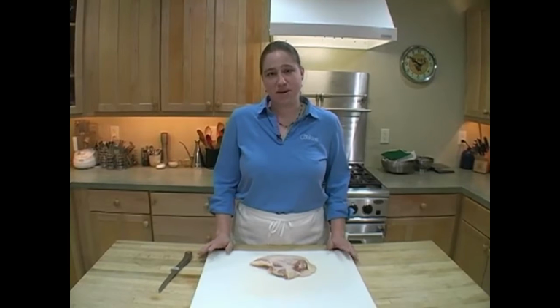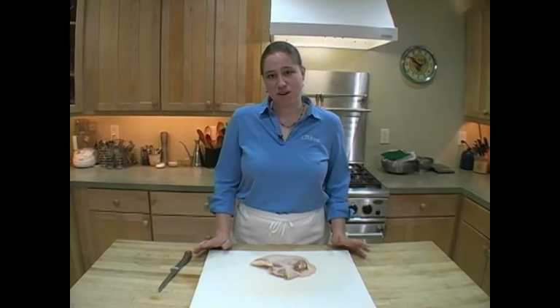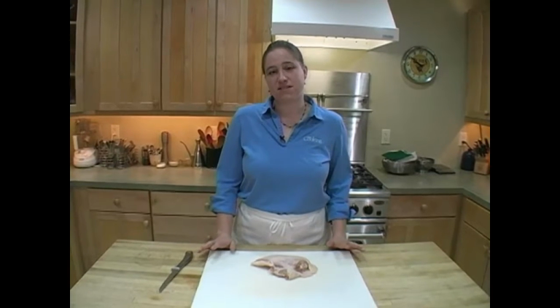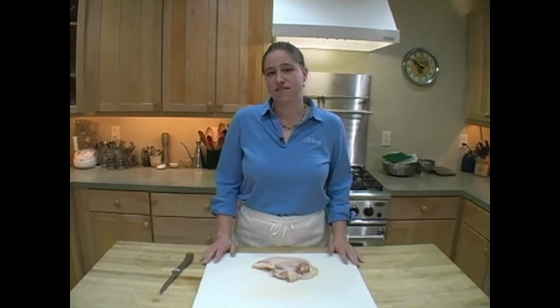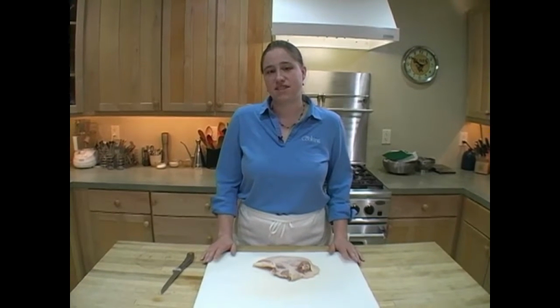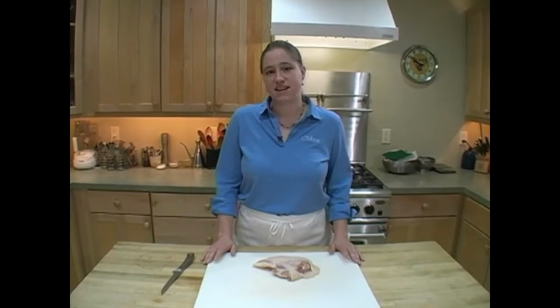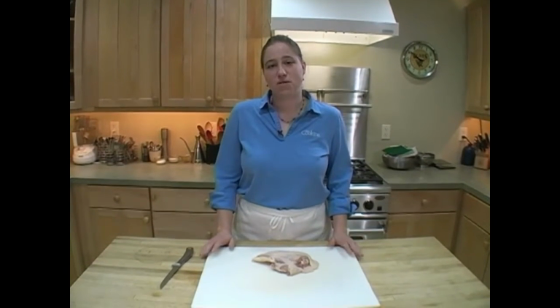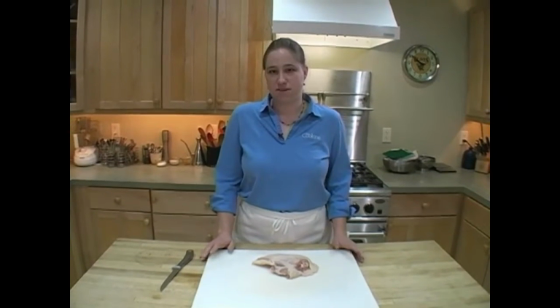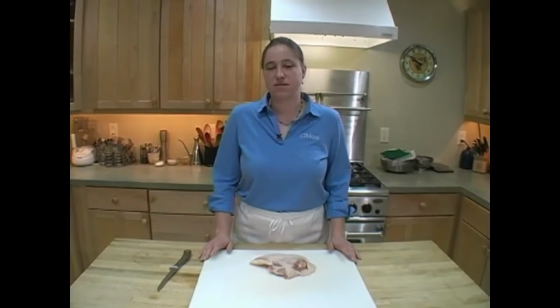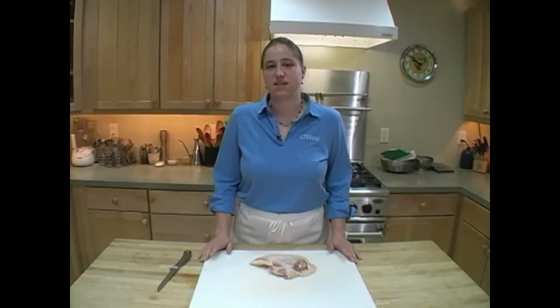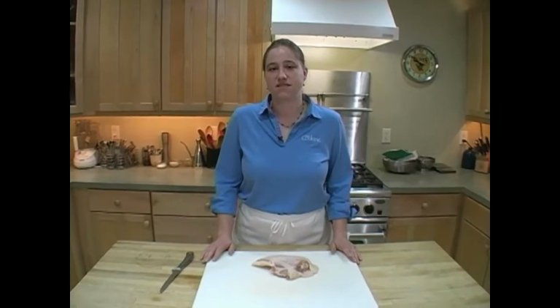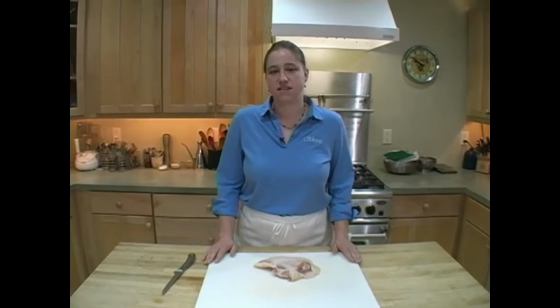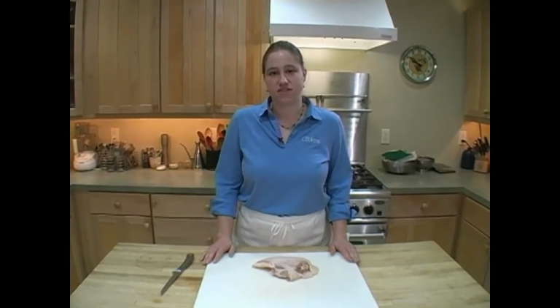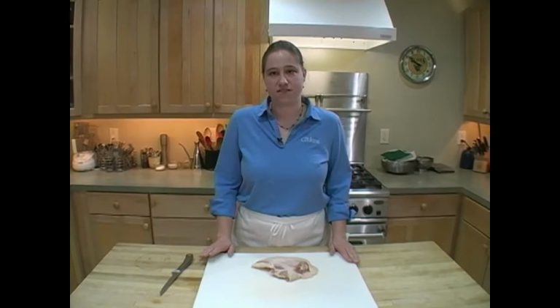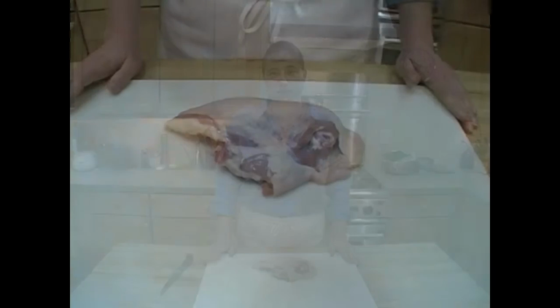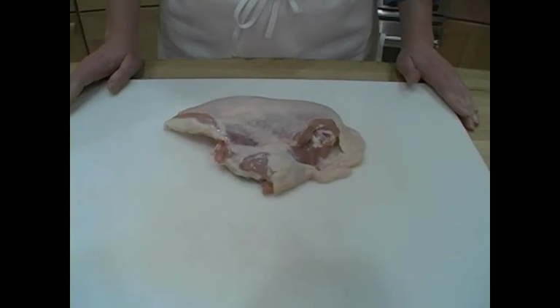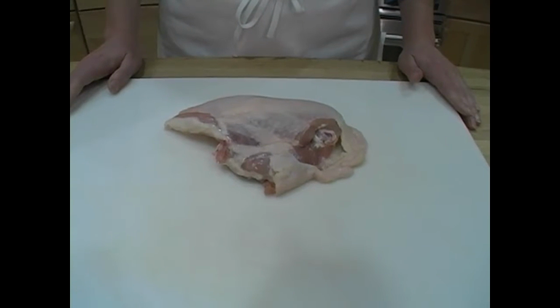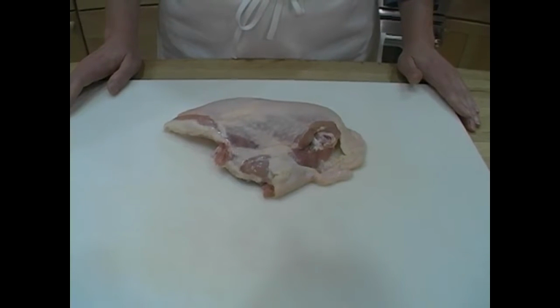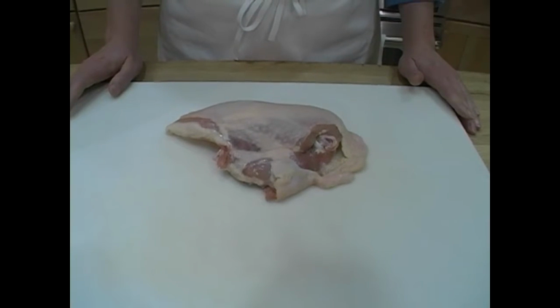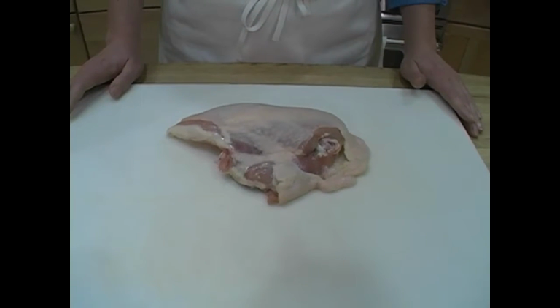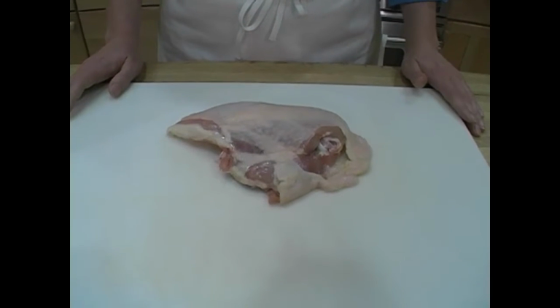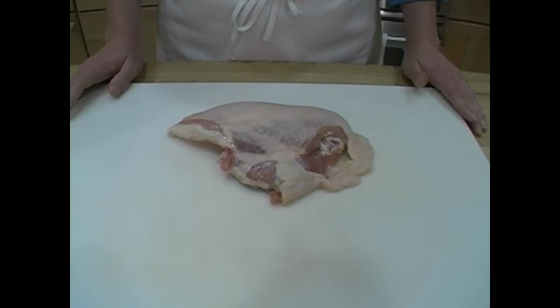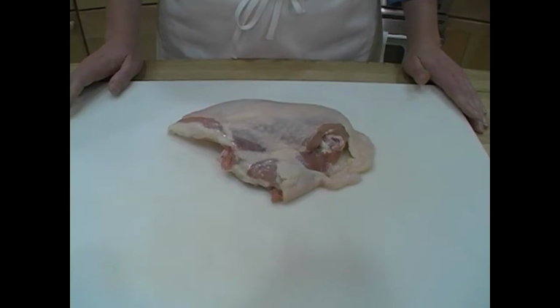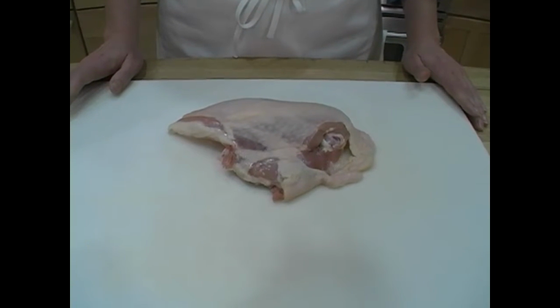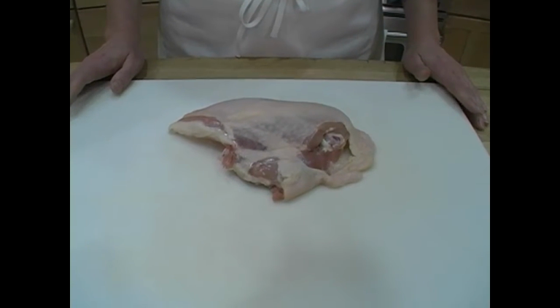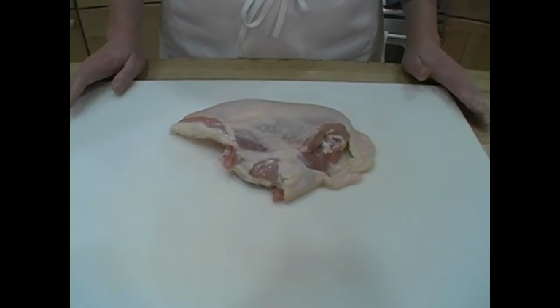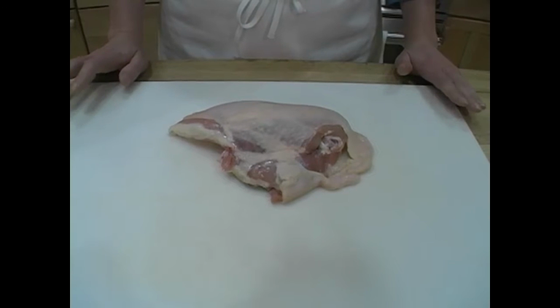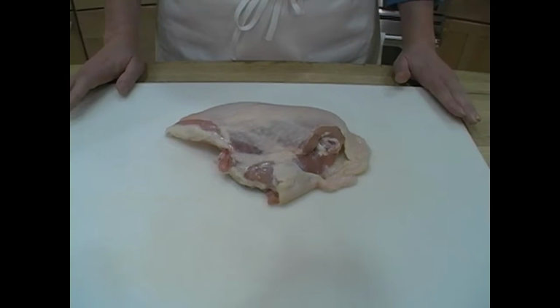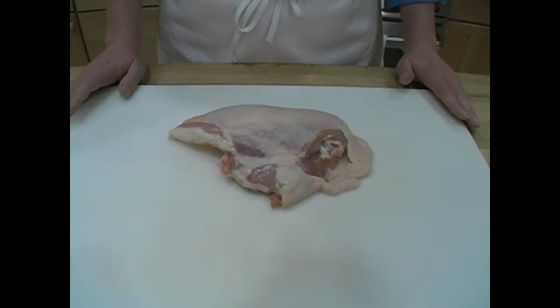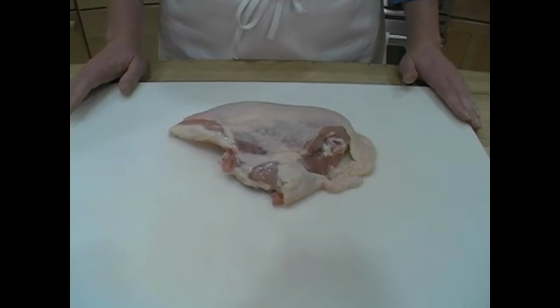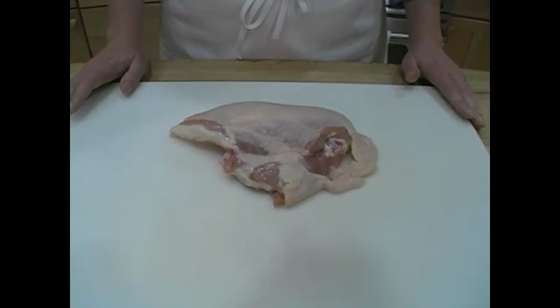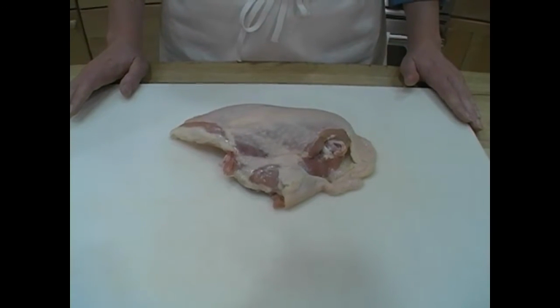Maybe you want to put a little stuffing under the skin, or you just want to bake it with the skin on to give it a little texture and flavor. You don't usually find a boneless, skin-on chicken breast at the market, so you need to buy a split chicken breast and bone it out yourself.